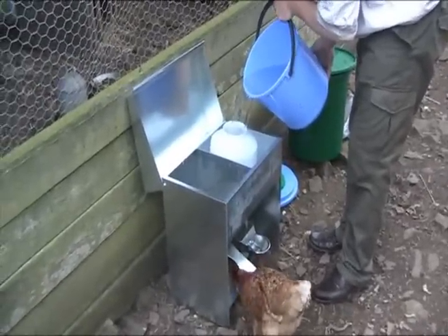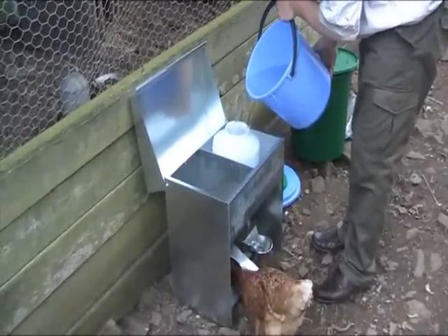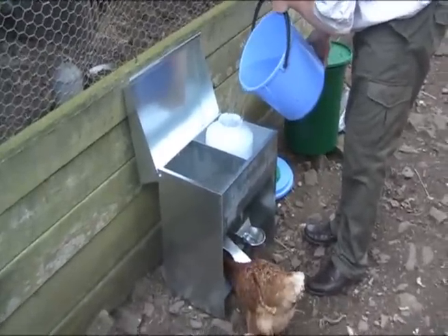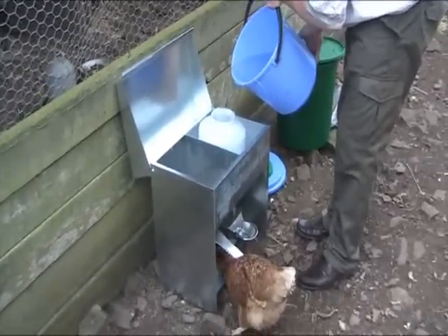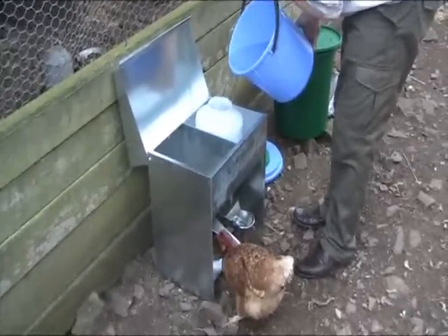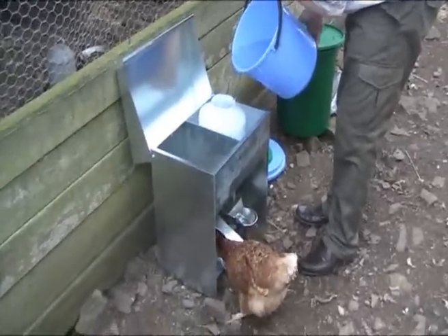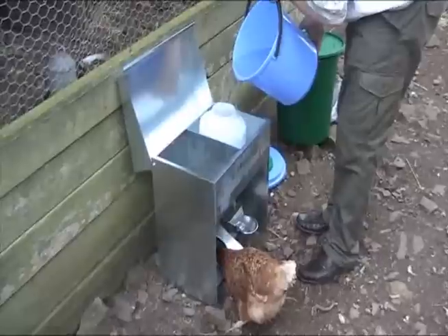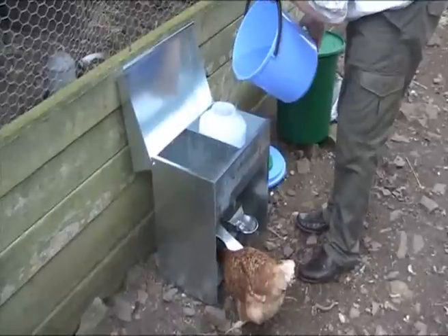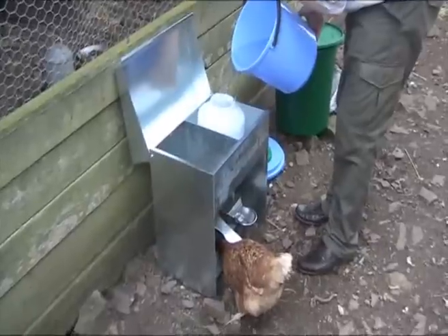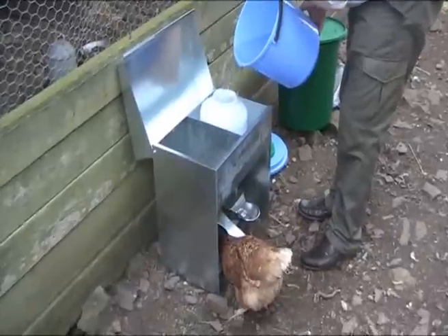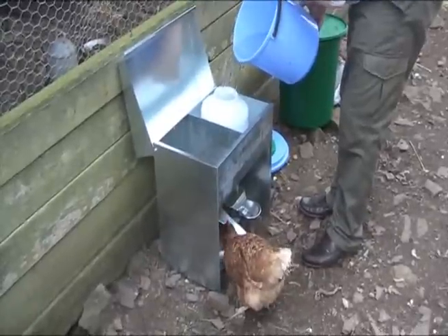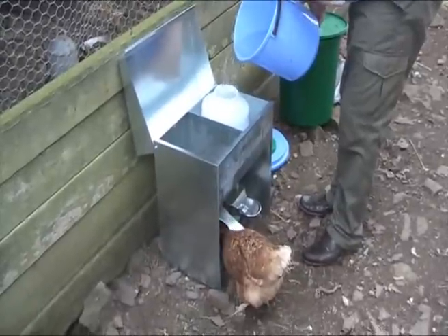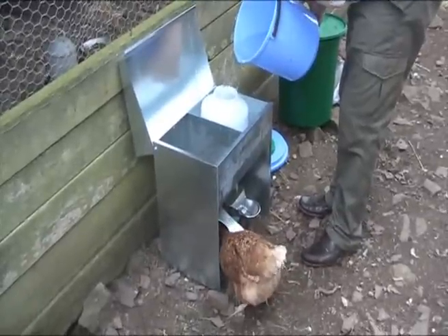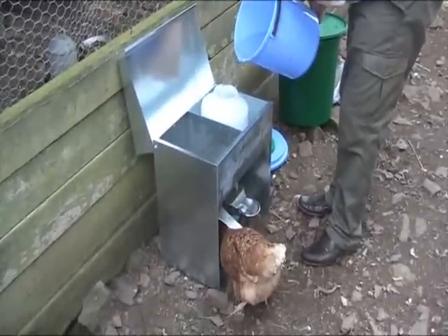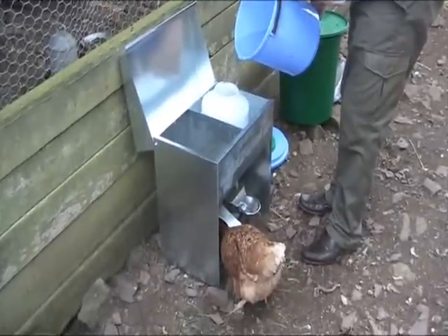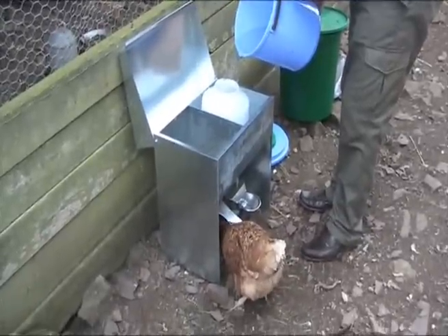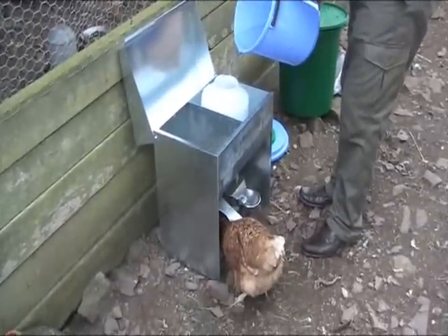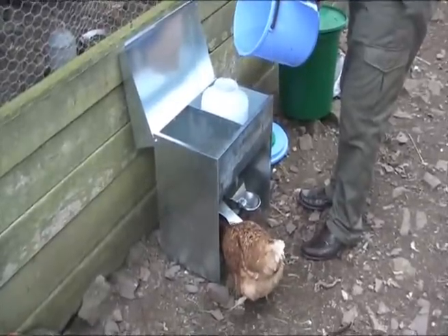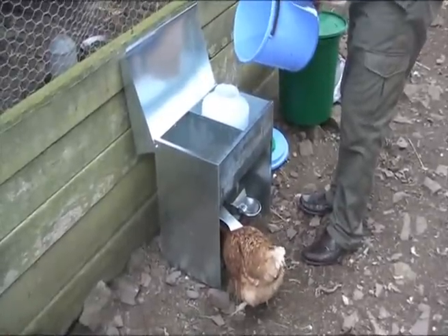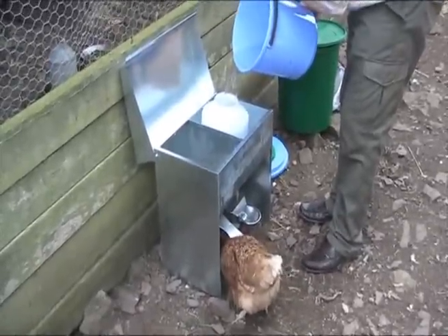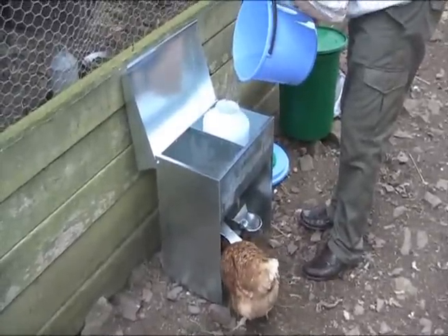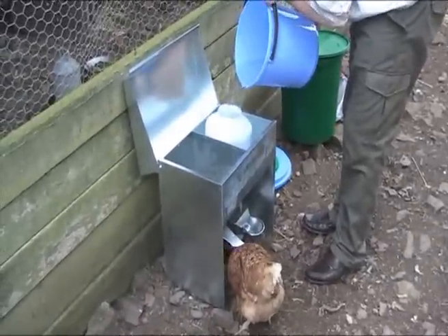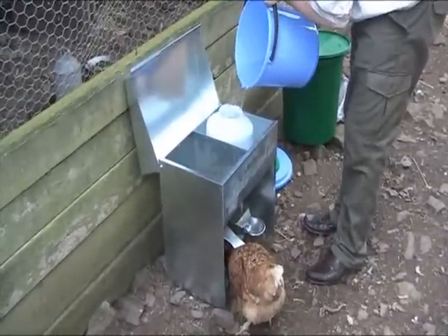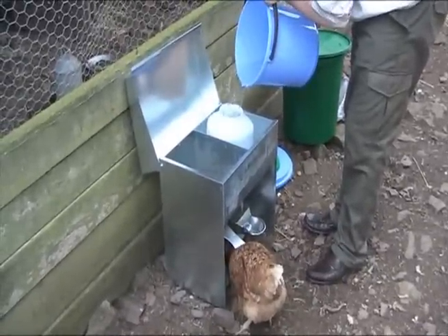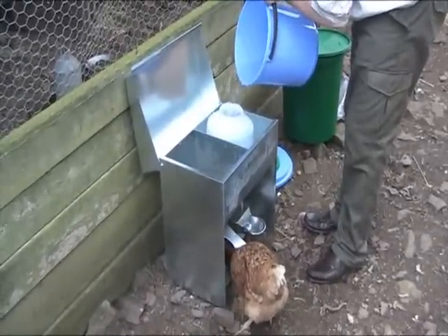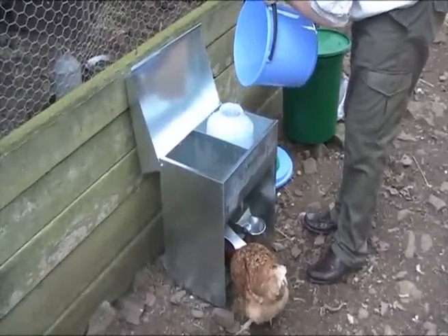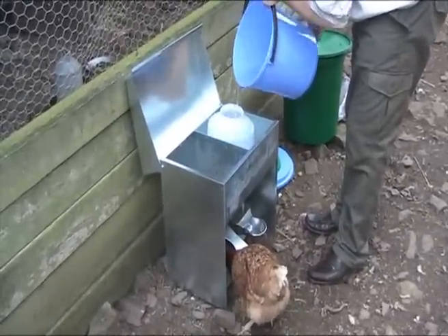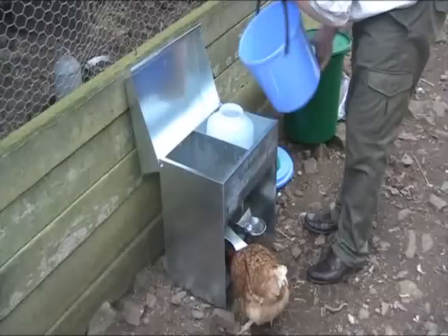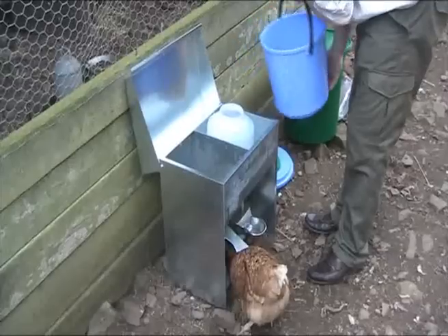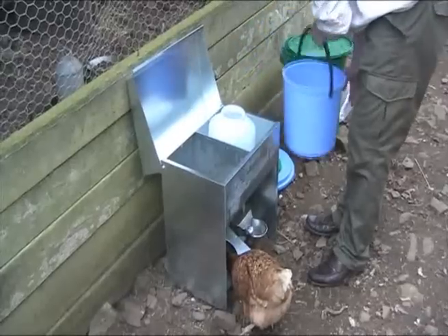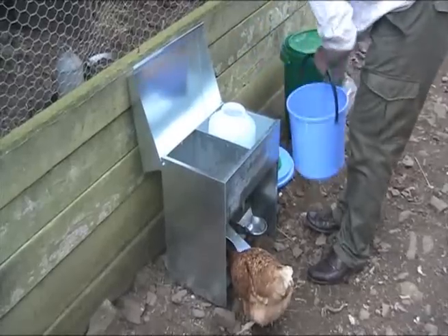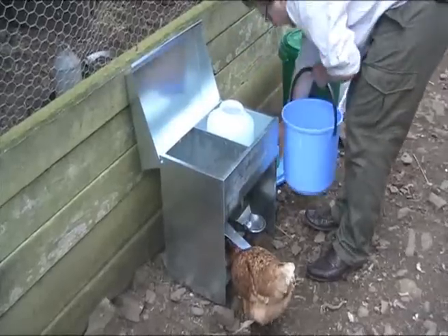The drinker is easy to fill and operate, and once filled, the 8-litre header tank feeds the trough below, which is kept at a constant level by a simple ball cock.